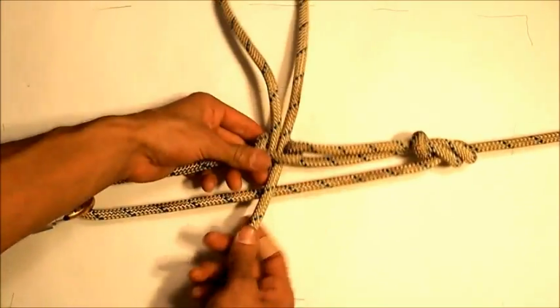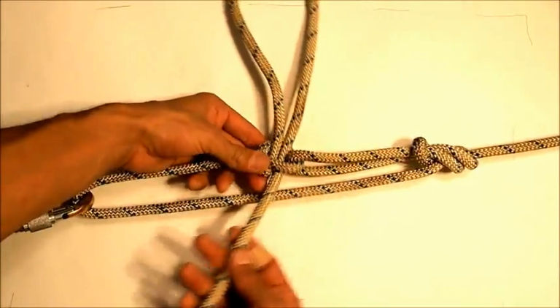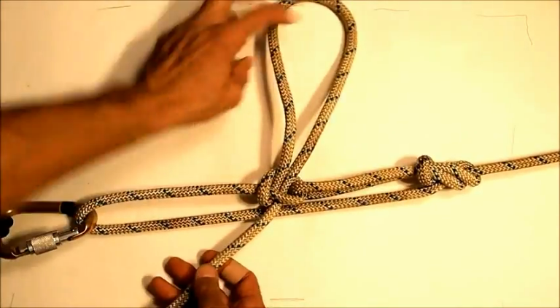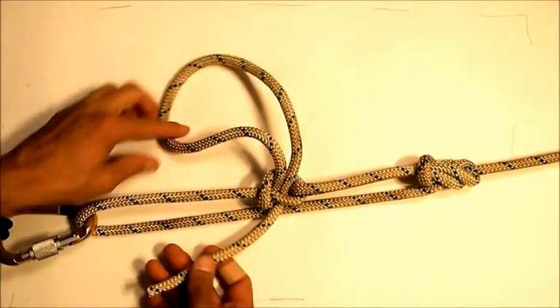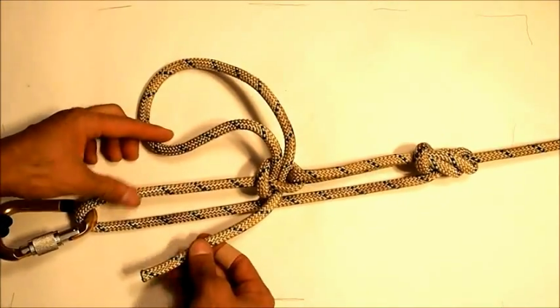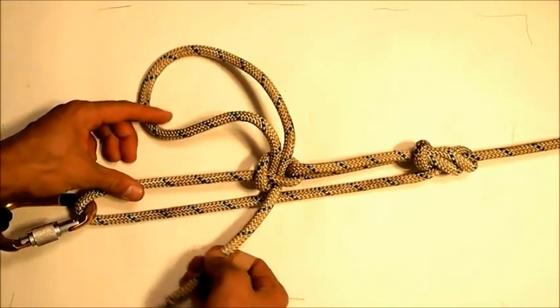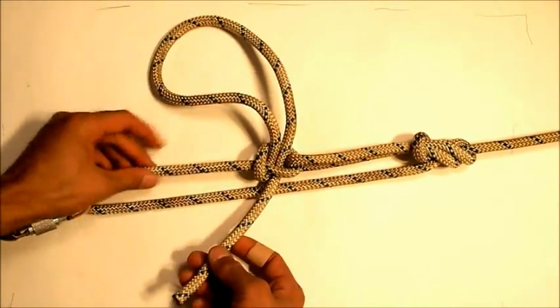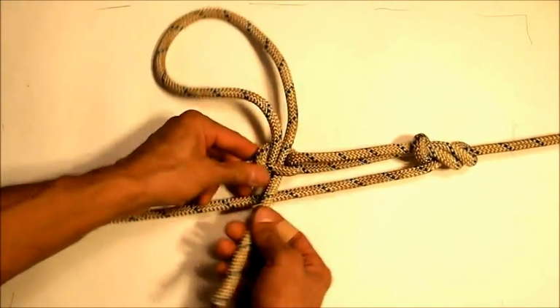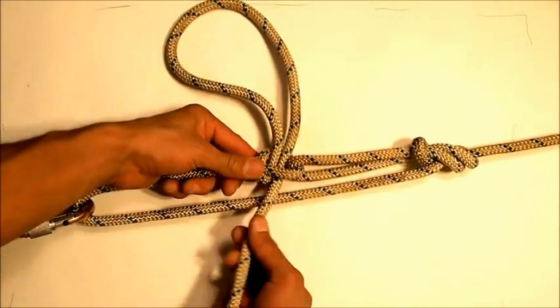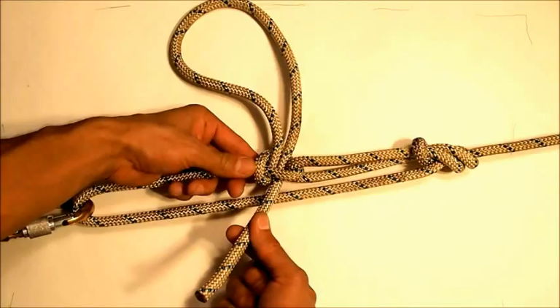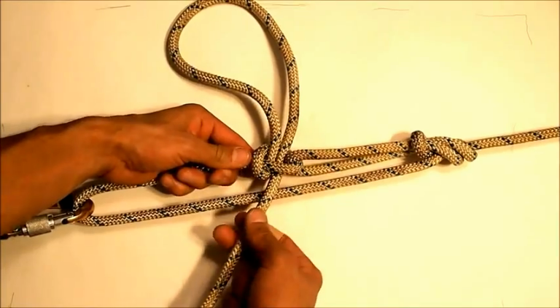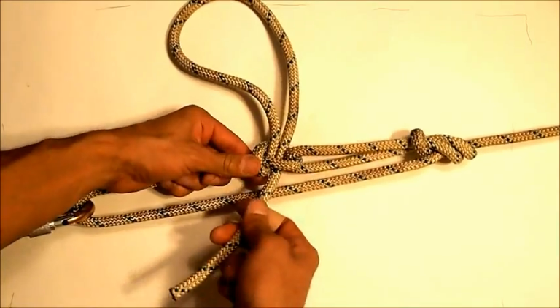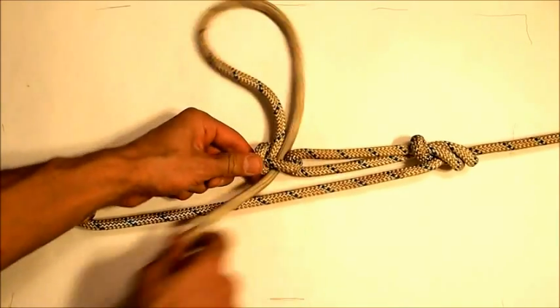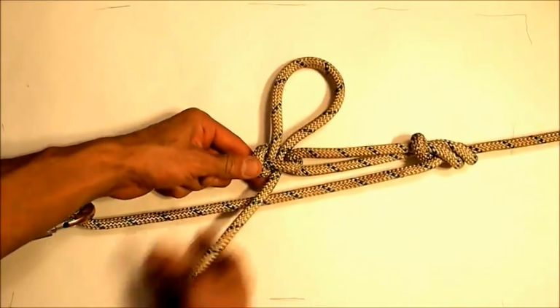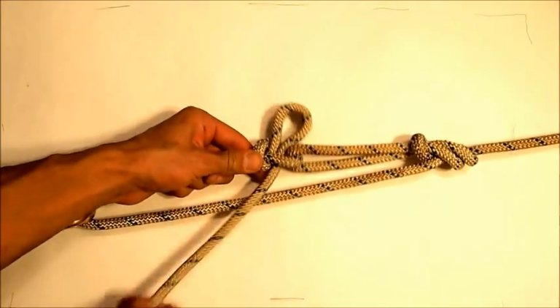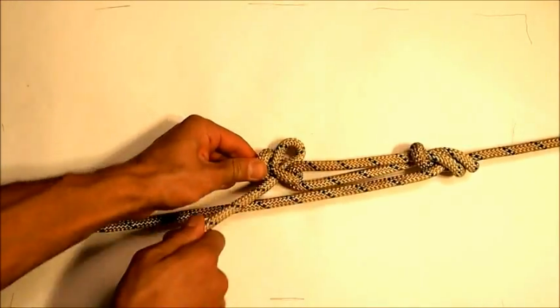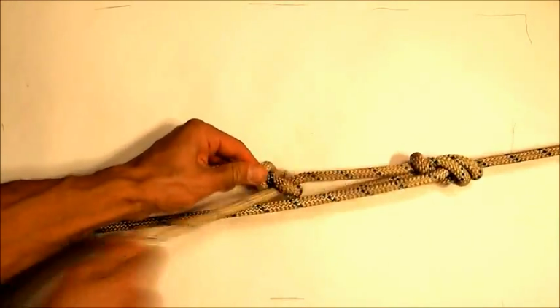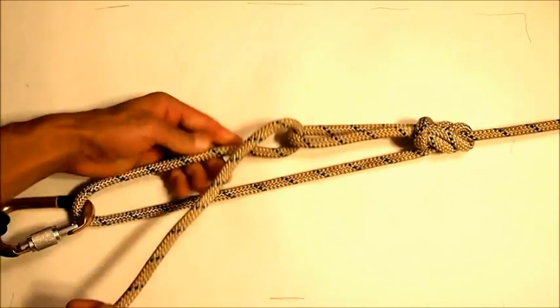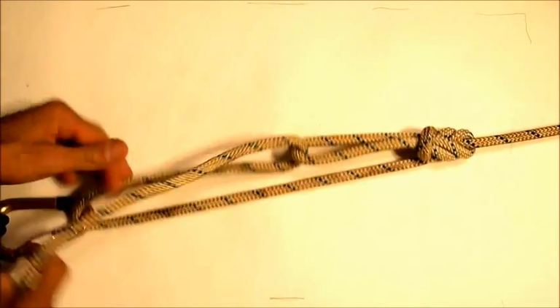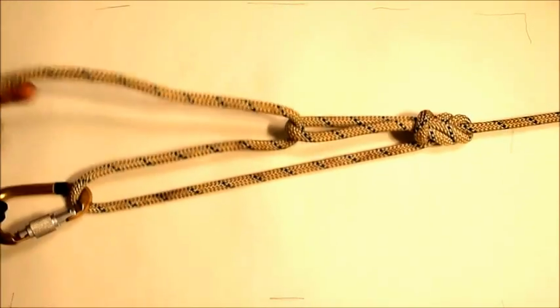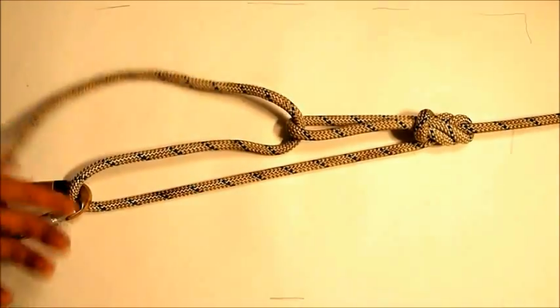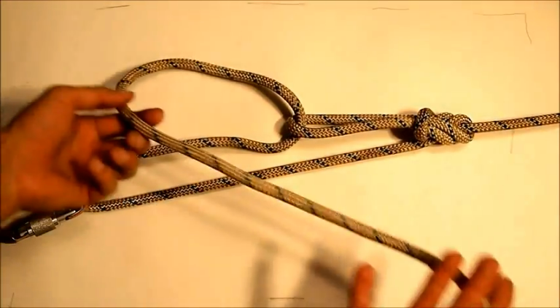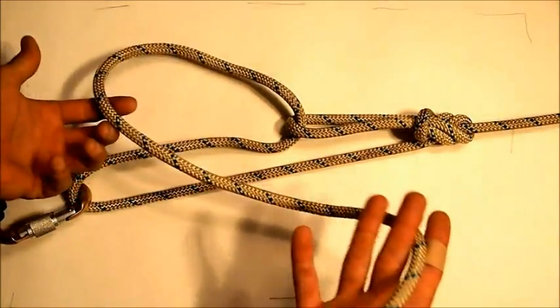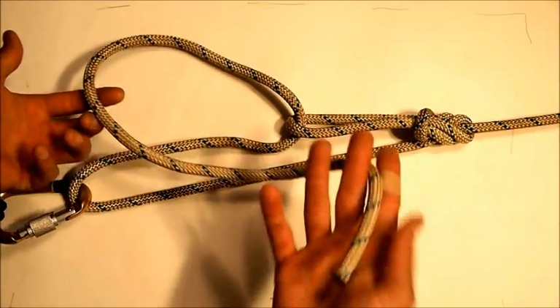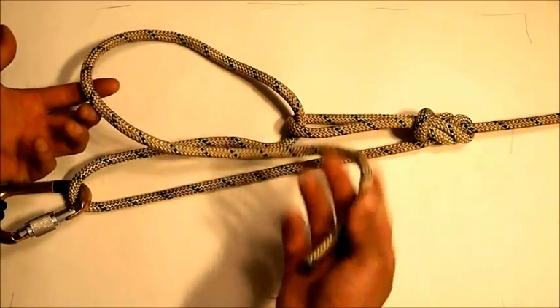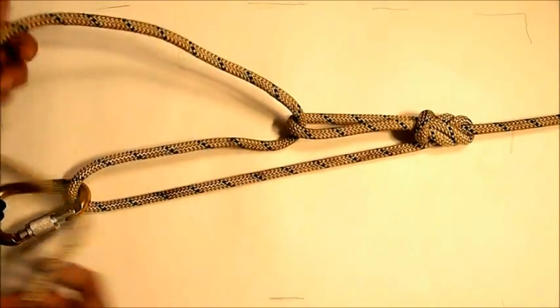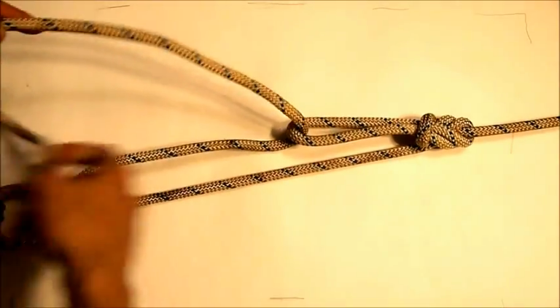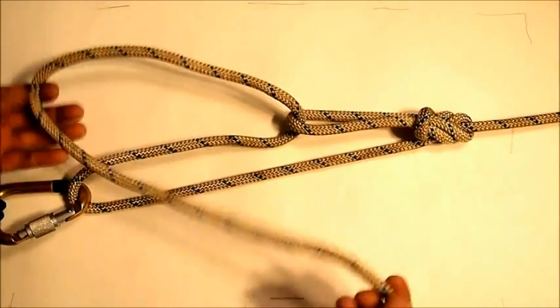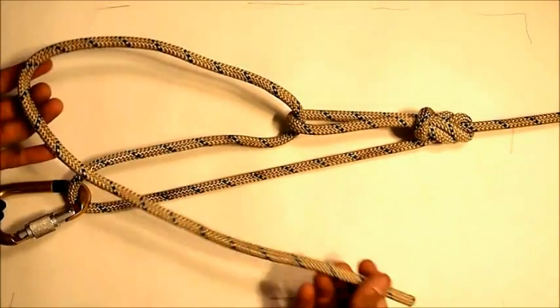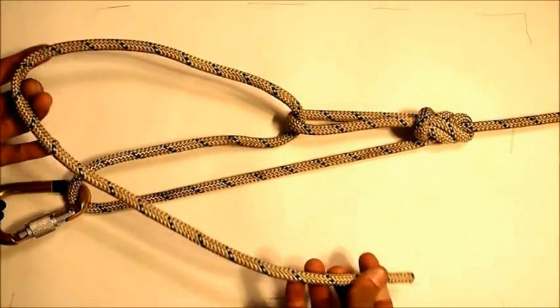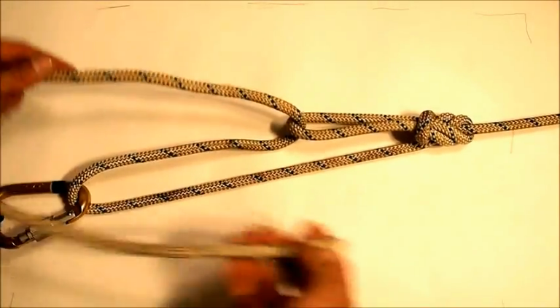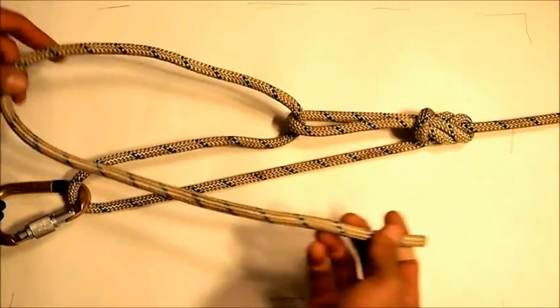When you're ready to release your load, all you have to do is pull on this end — it pops out and you release all tension. No problem untying your knots even though you put a lot of force on them.